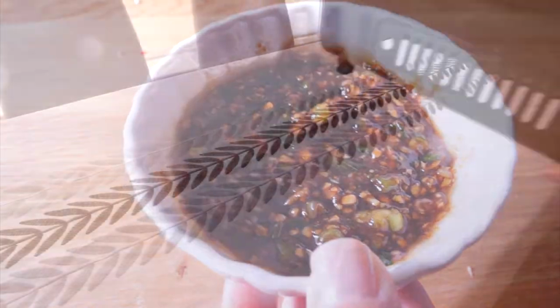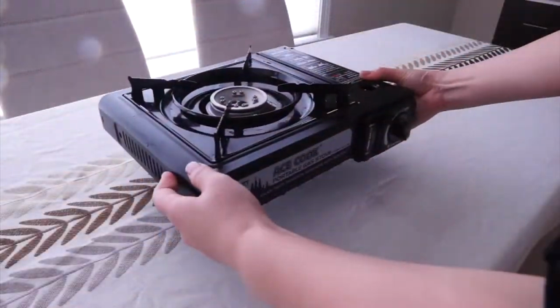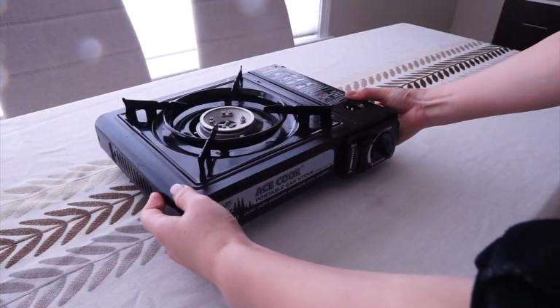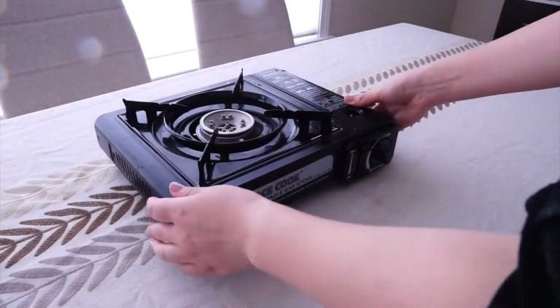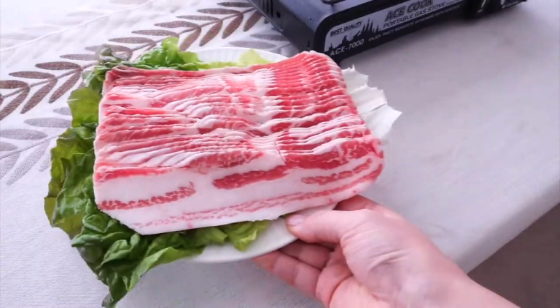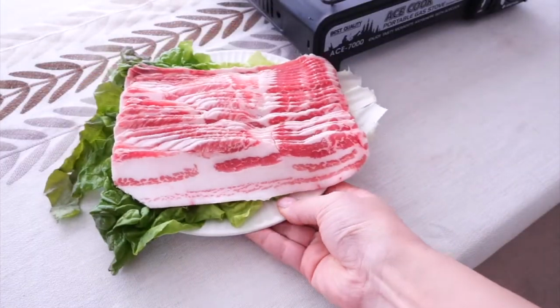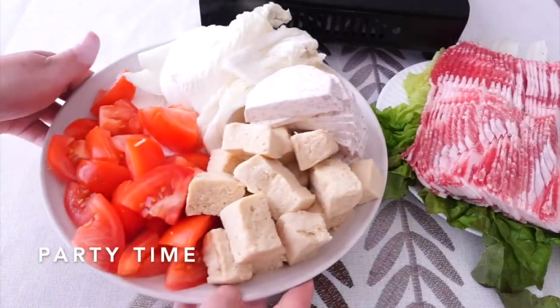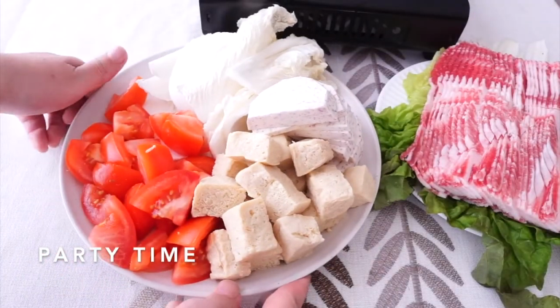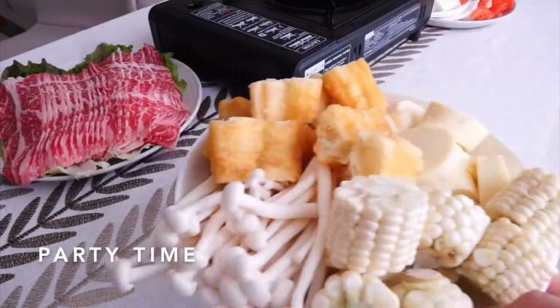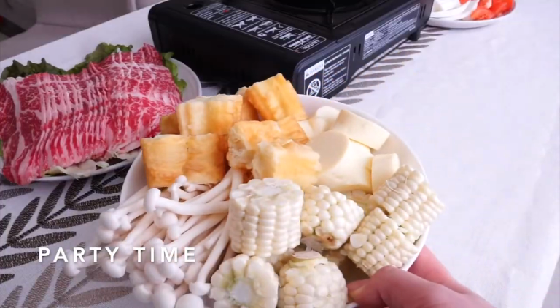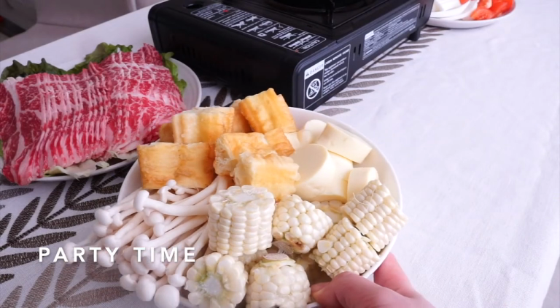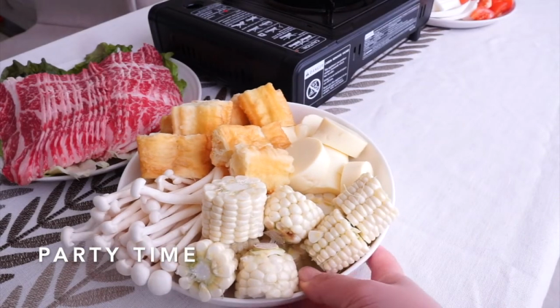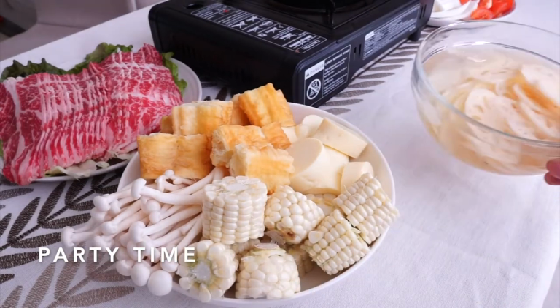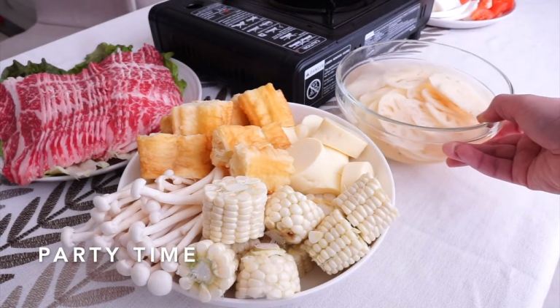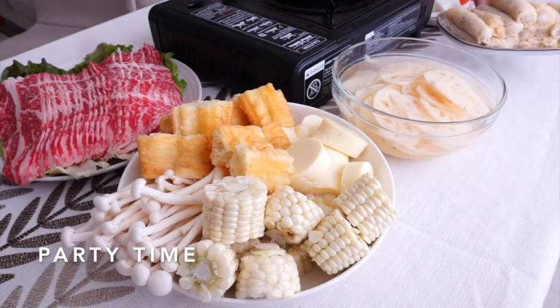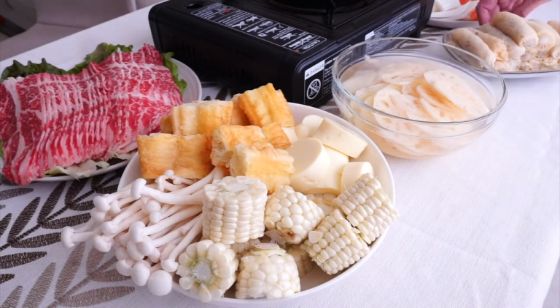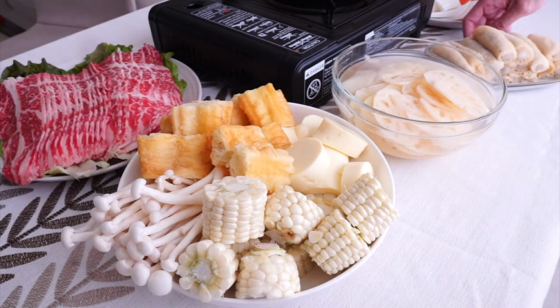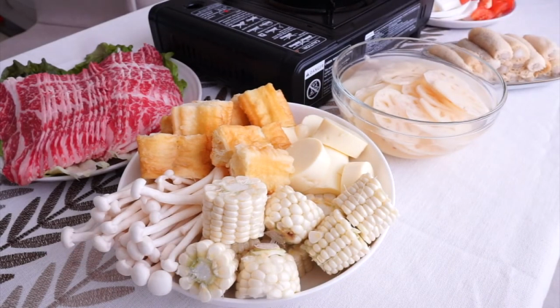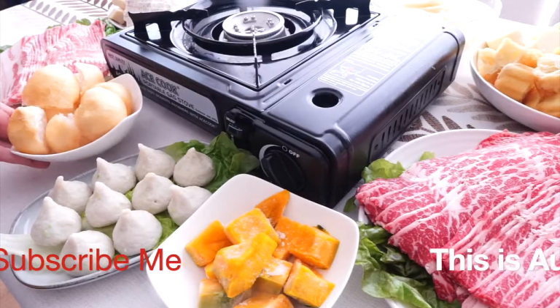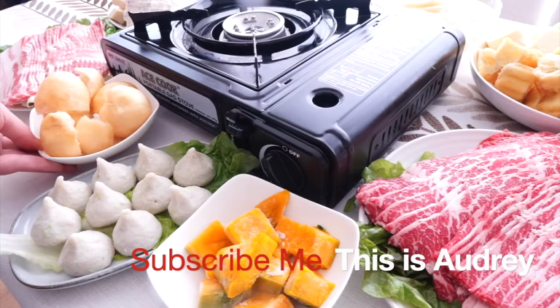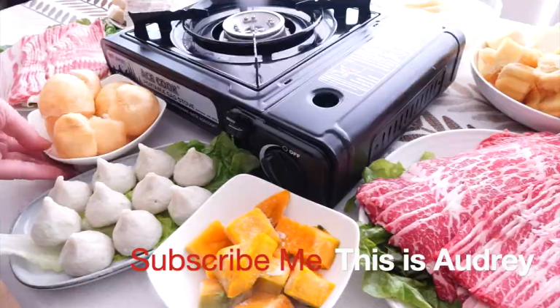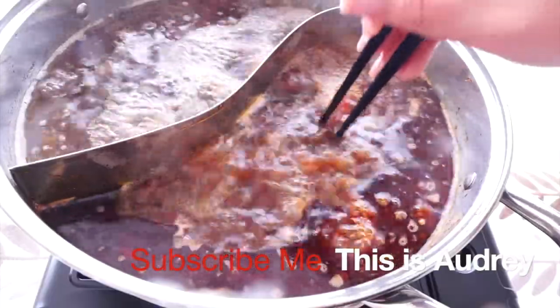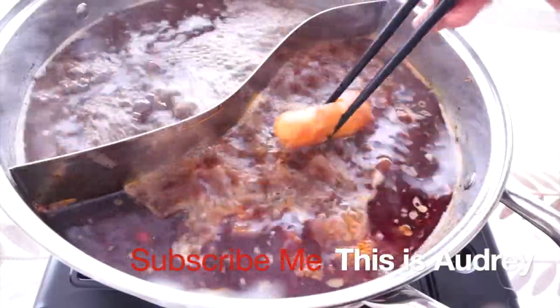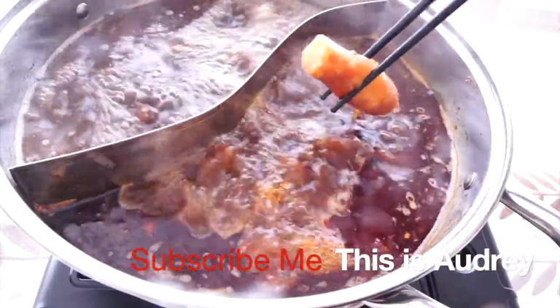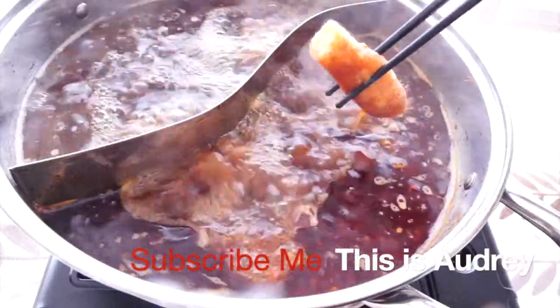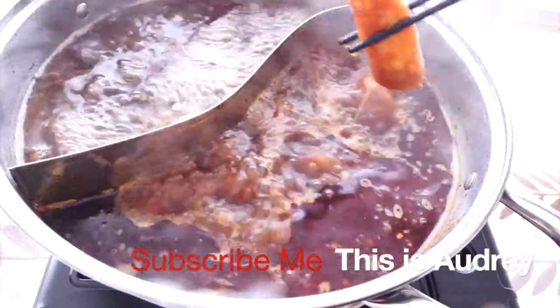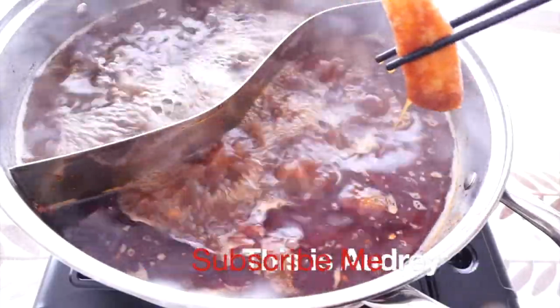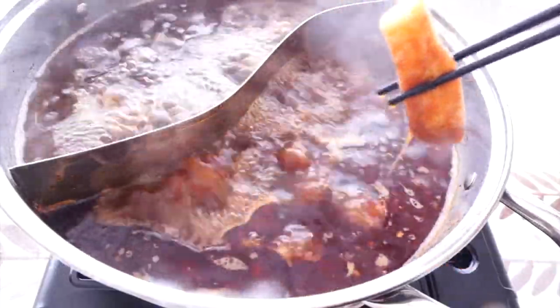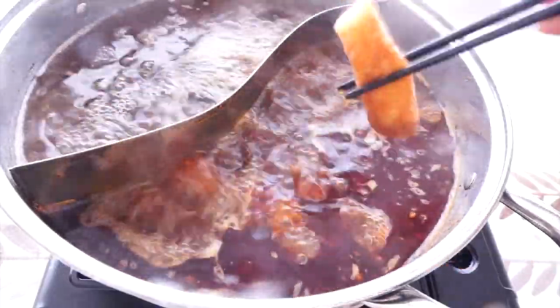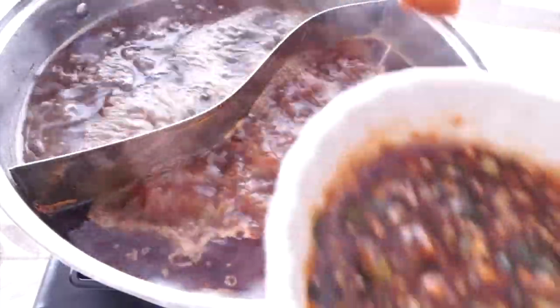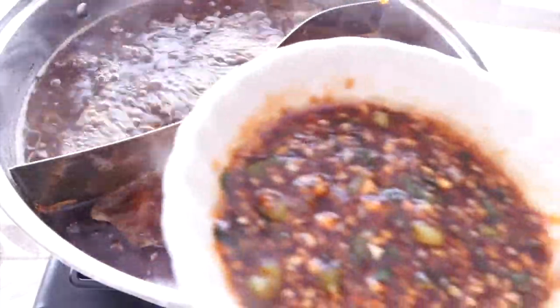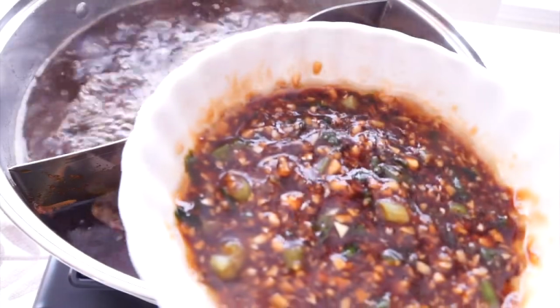Now it is party time! Put everything around the pot and it is ready to go. This is Audrey — I hope you enjoy it. Happy Thanksgiving everybody, I will see you next week. Bye!